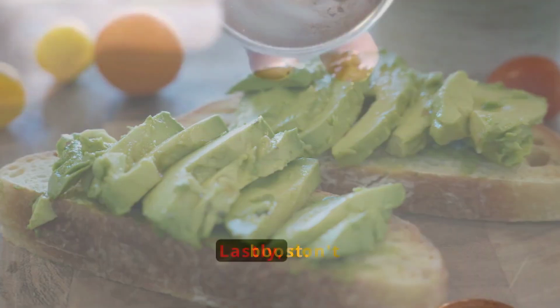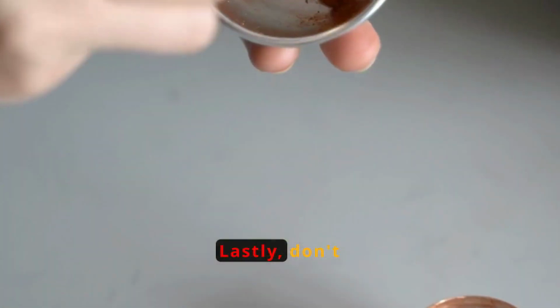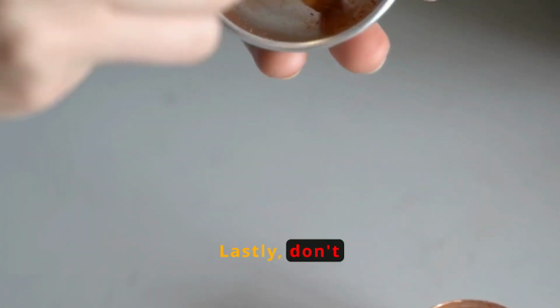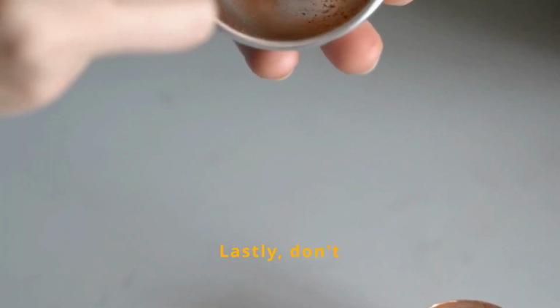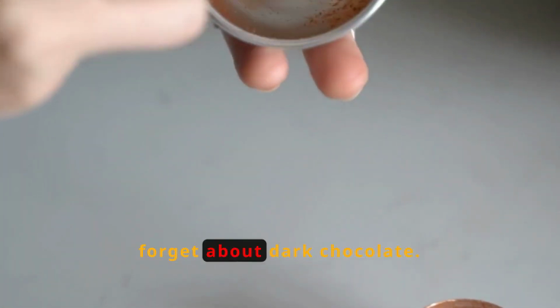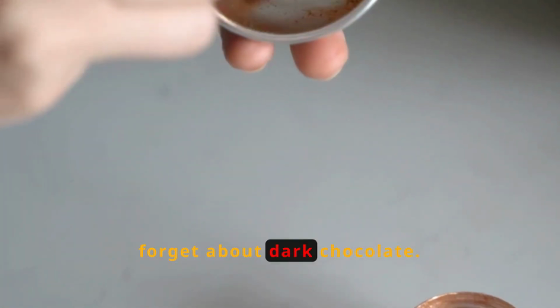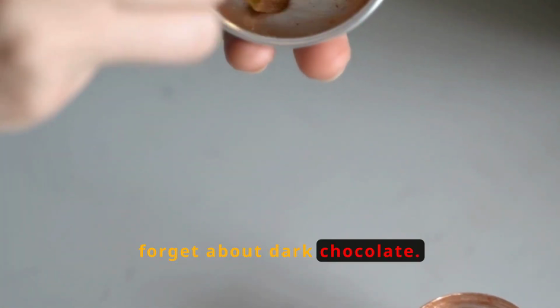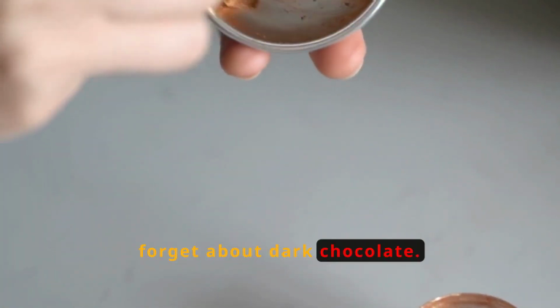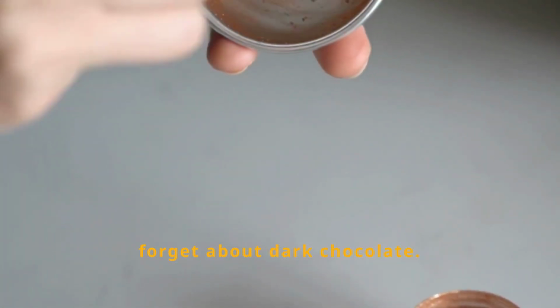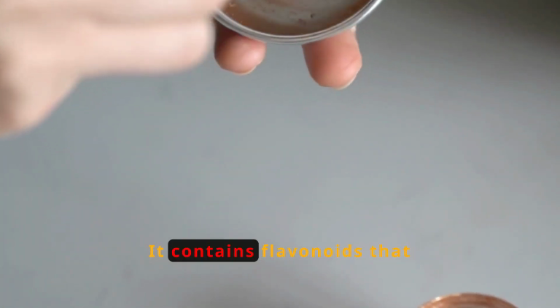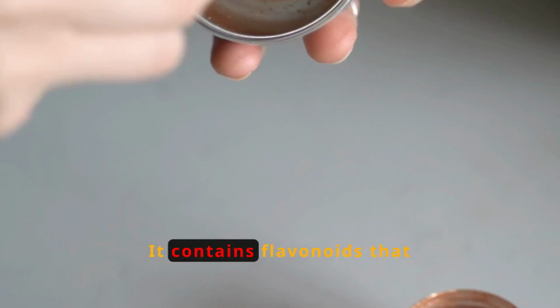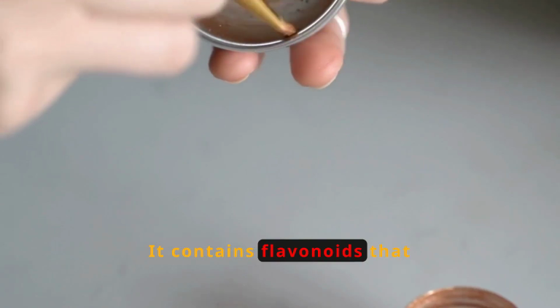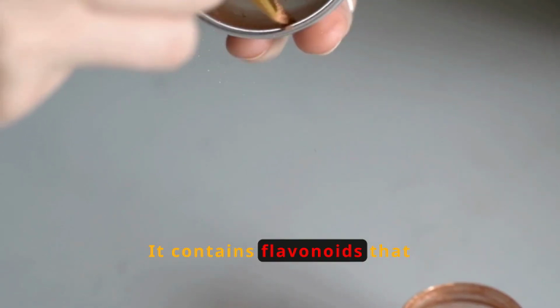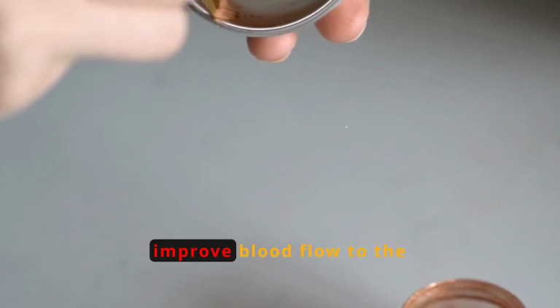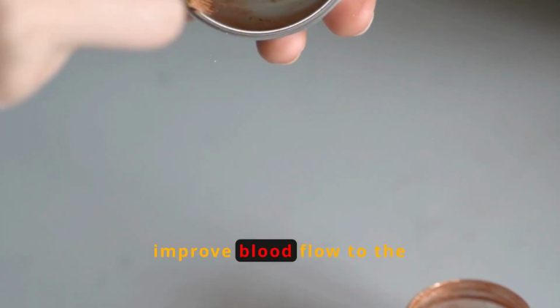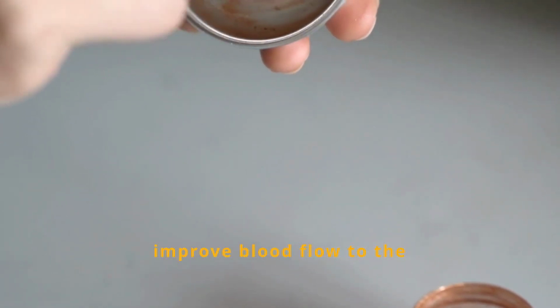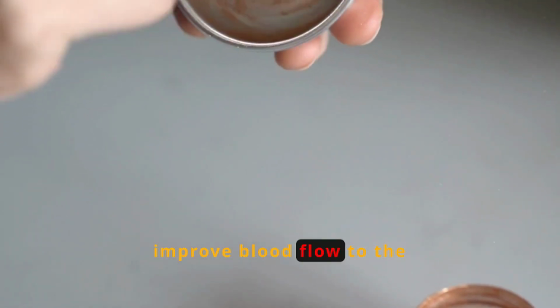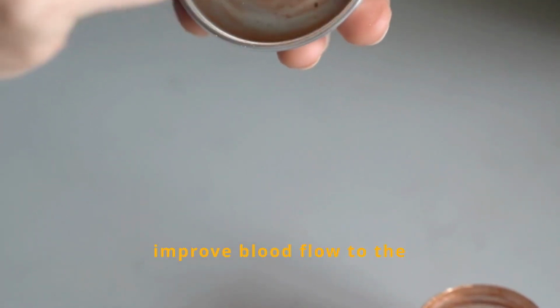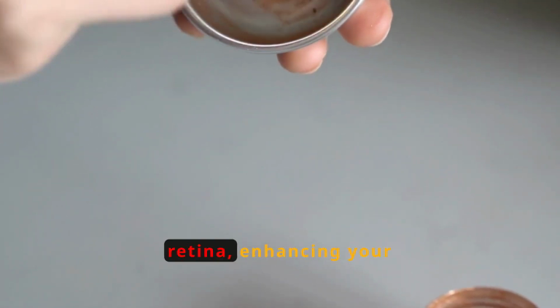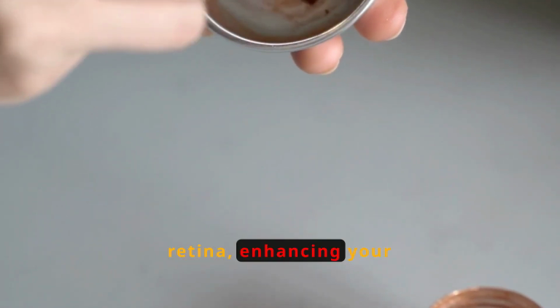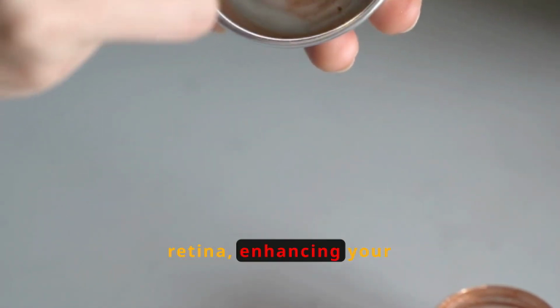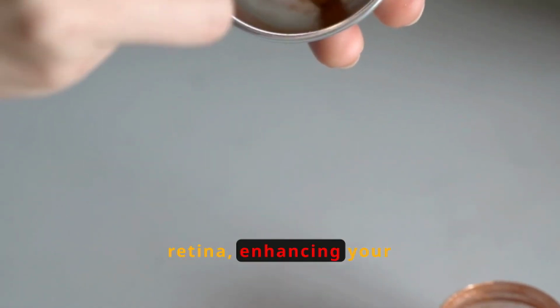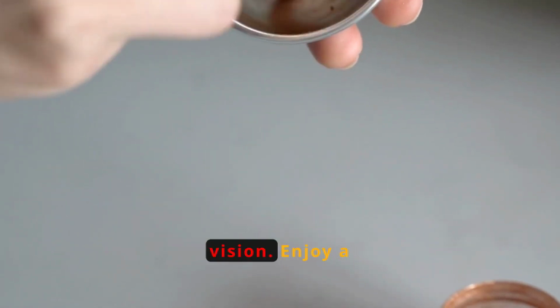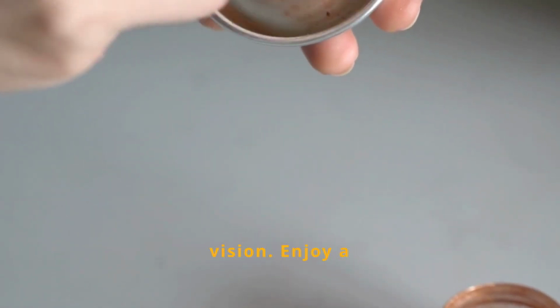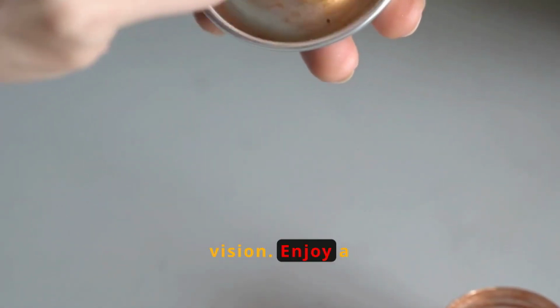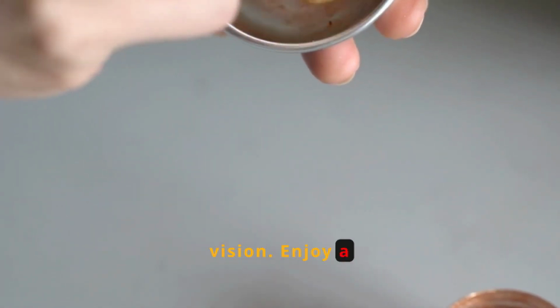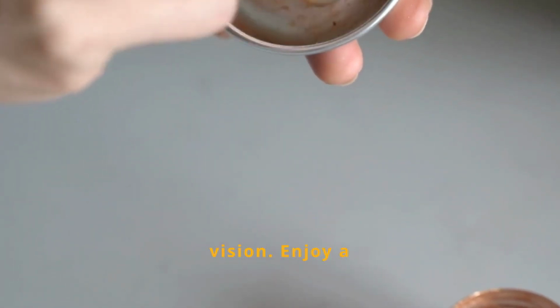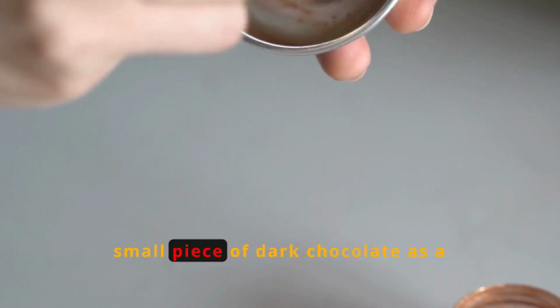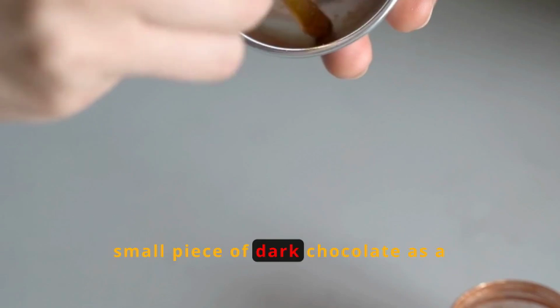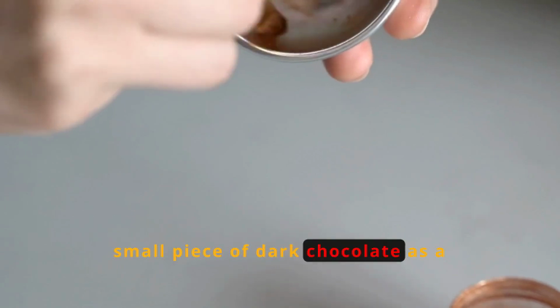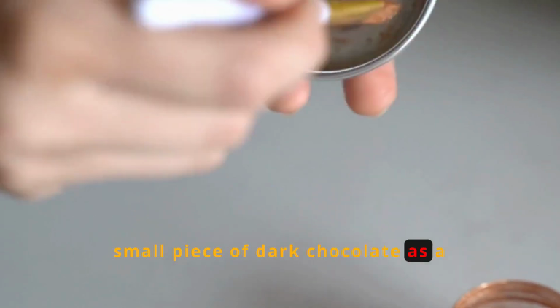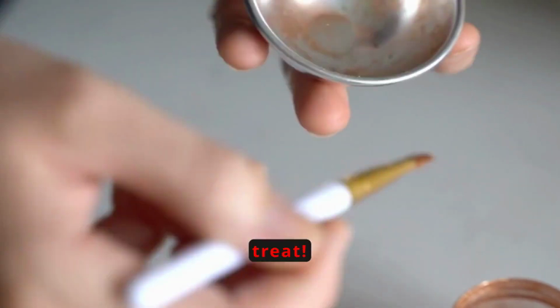Lastly, don't forget about dark chocolate. It contains flavonoids that improve blood flow to the retina, enhancing your vision. Enjoy a small piece of dark chocolate as a treat.